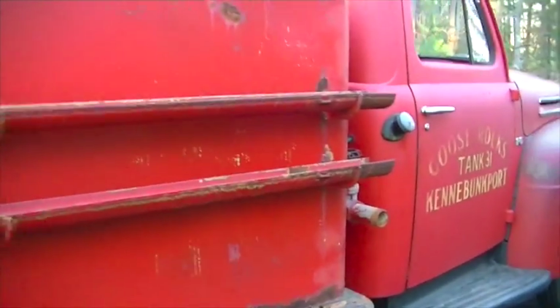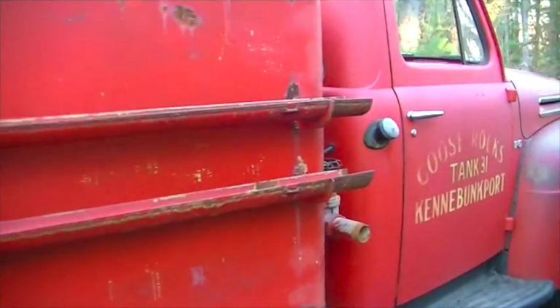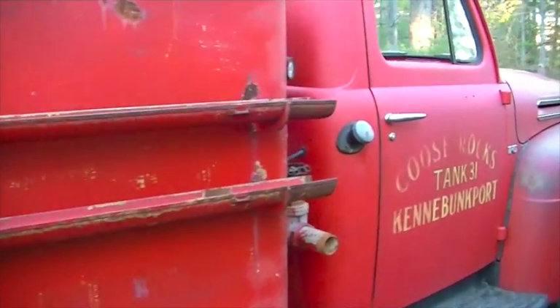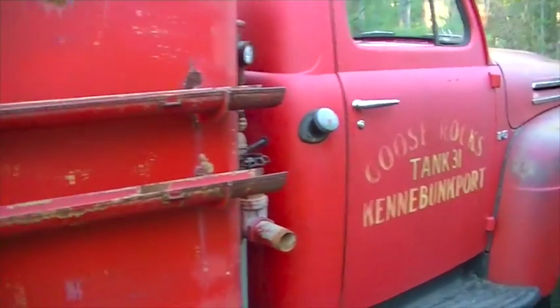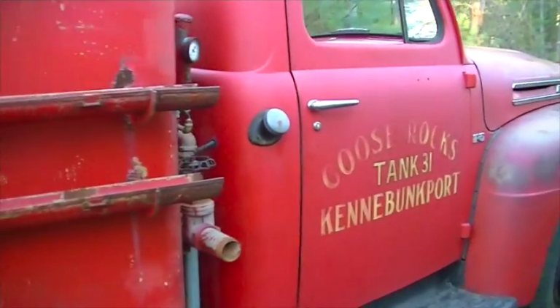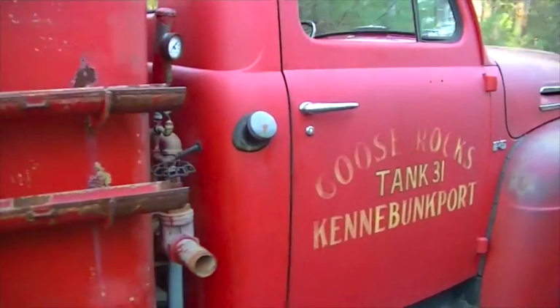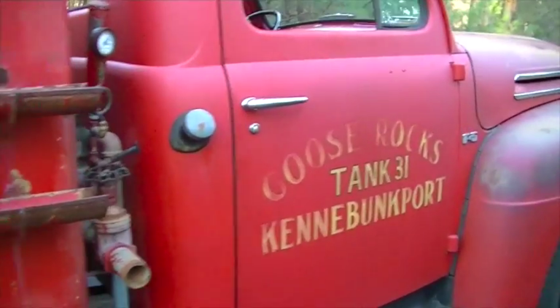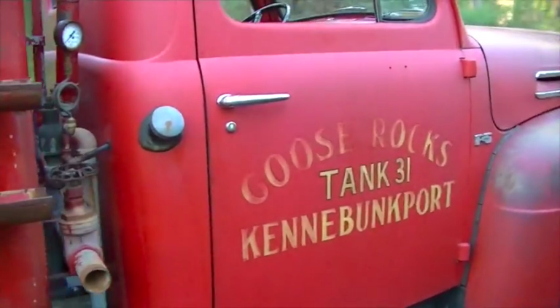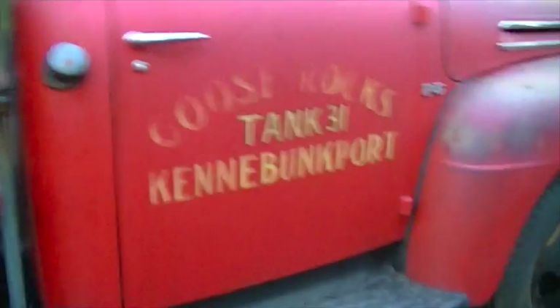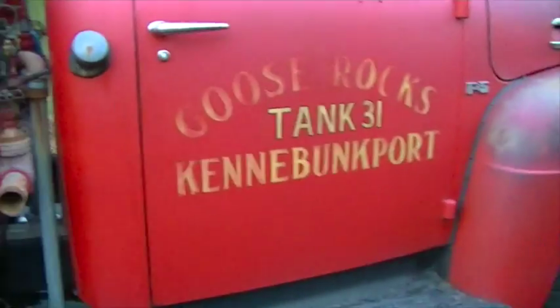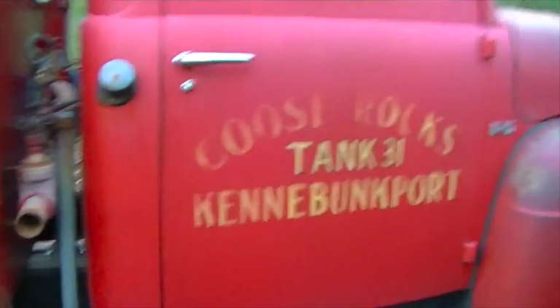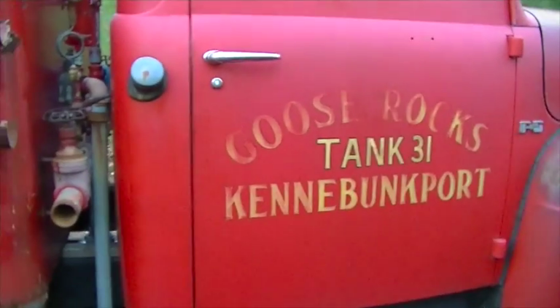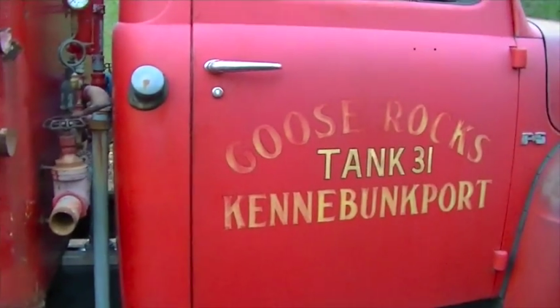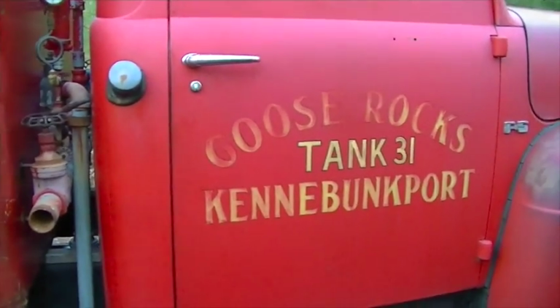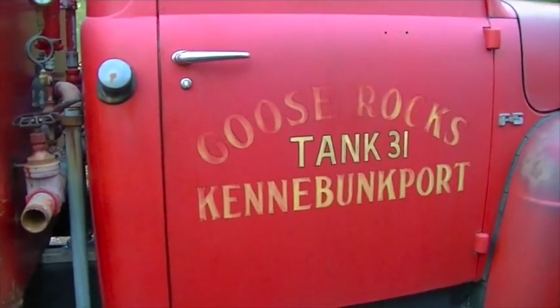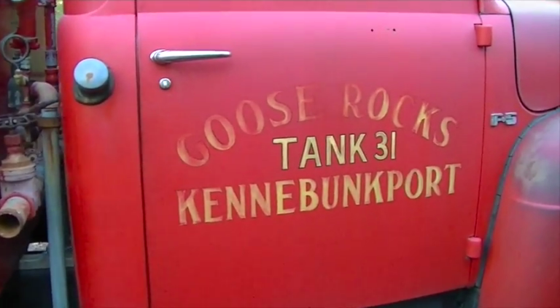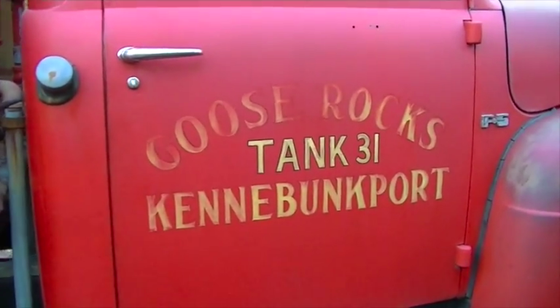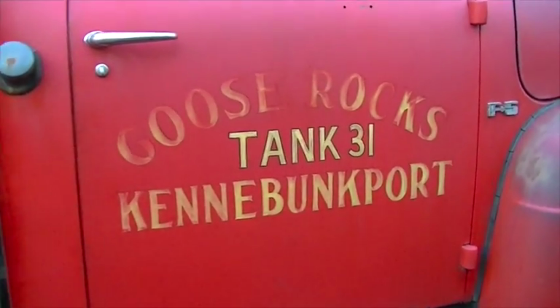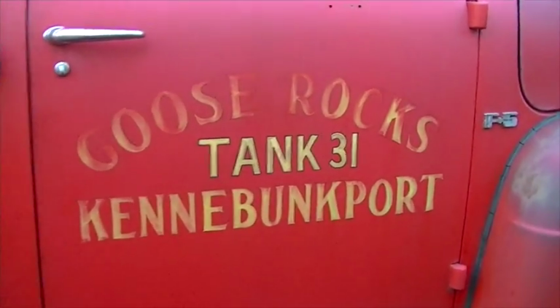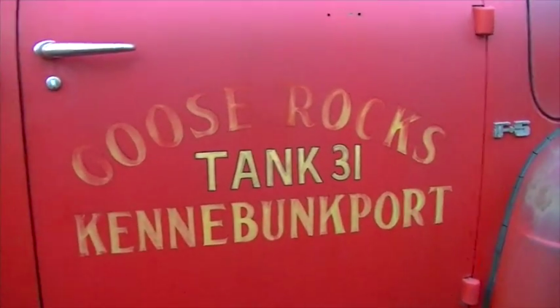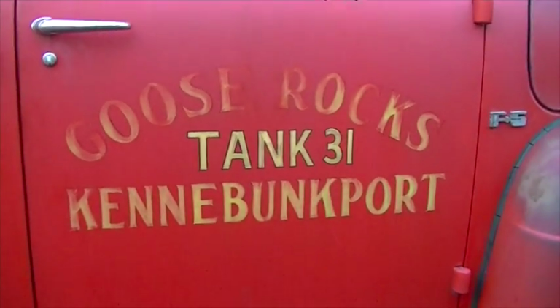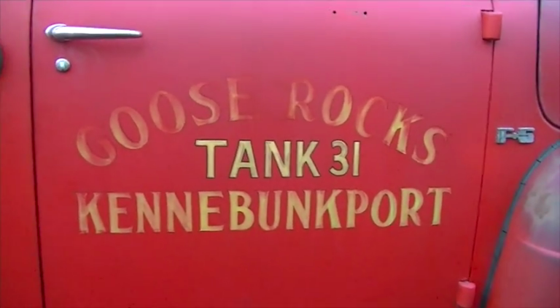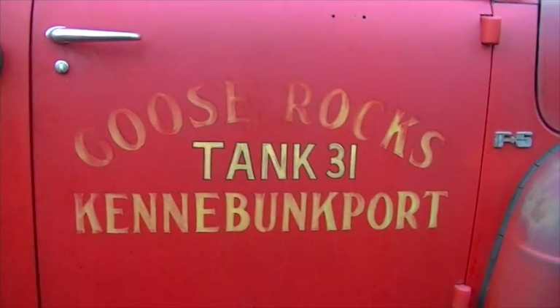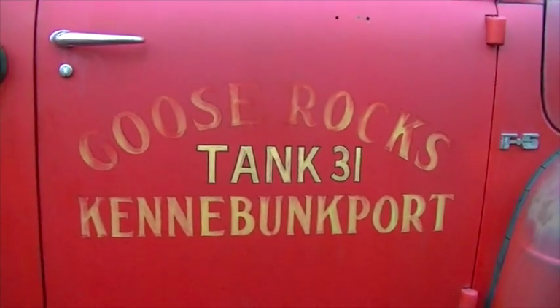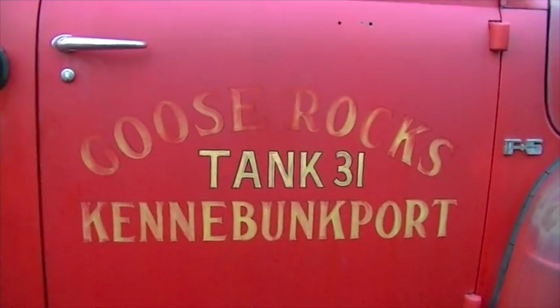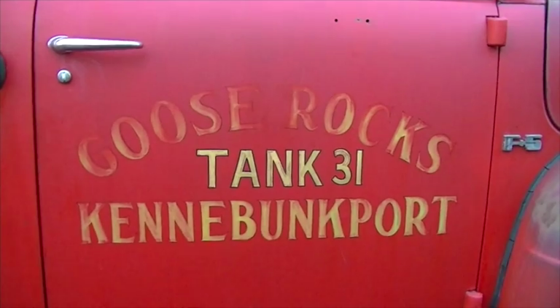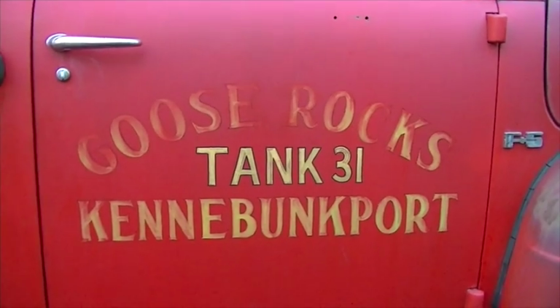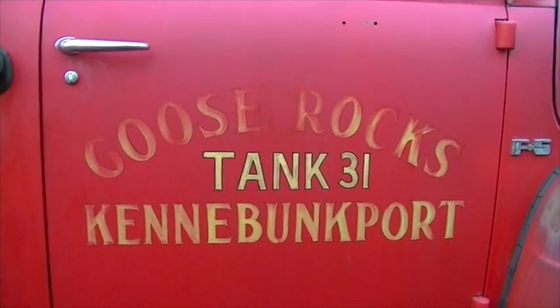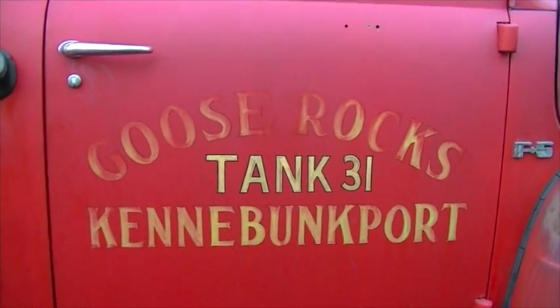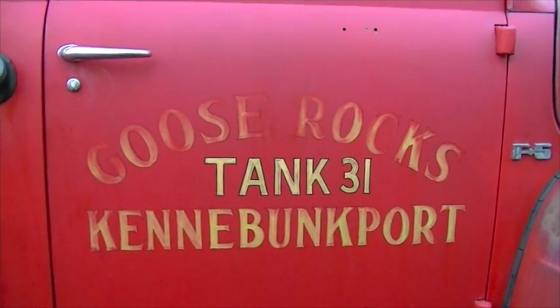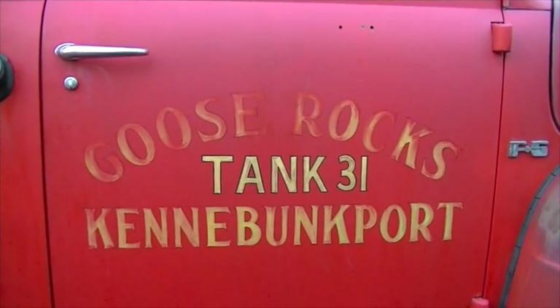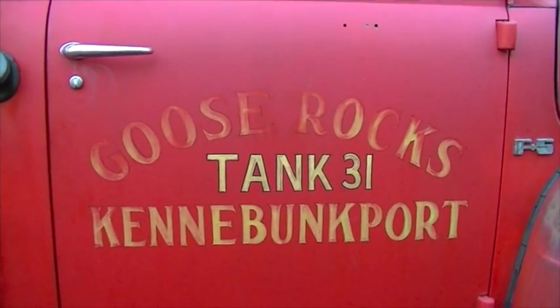Walking along the passenger side. Goose Rocks Tank 31, Kennebunkport, Maine — home of President and Mrs. Bush.